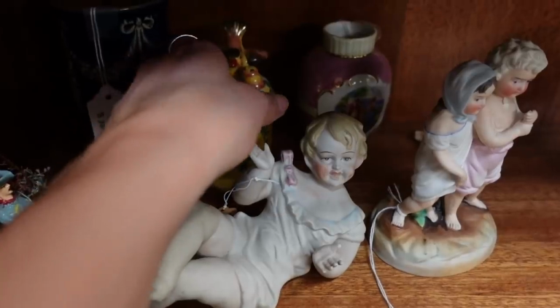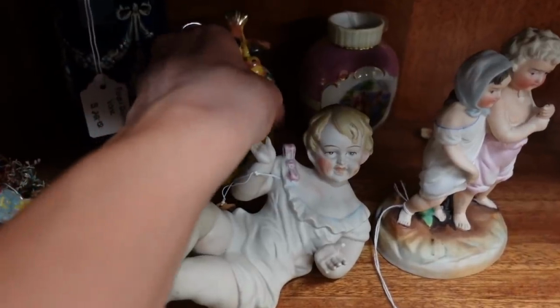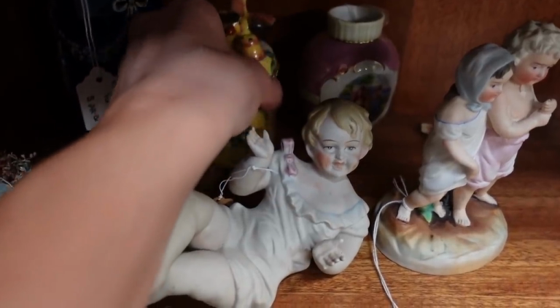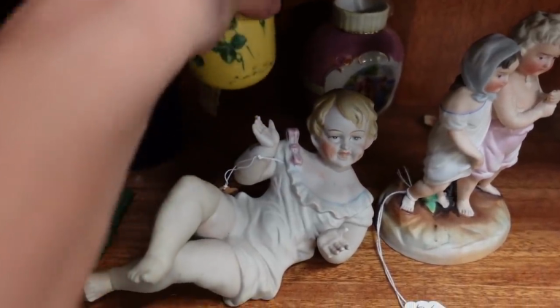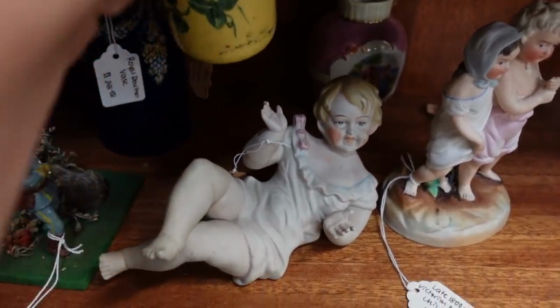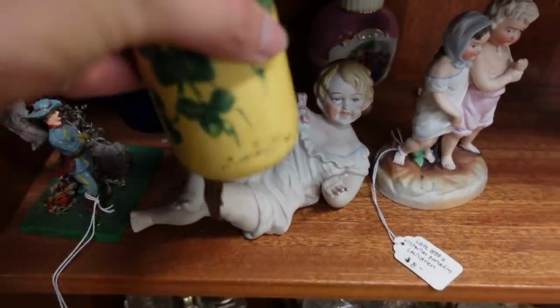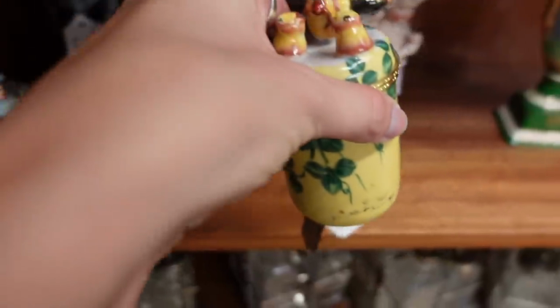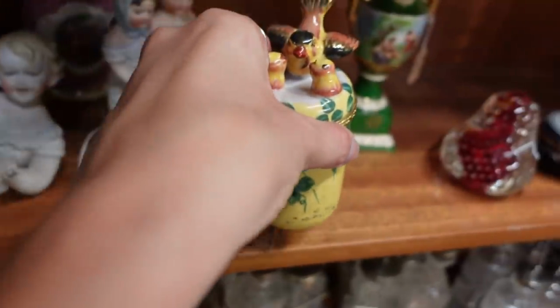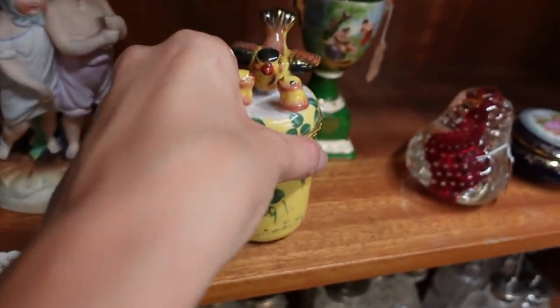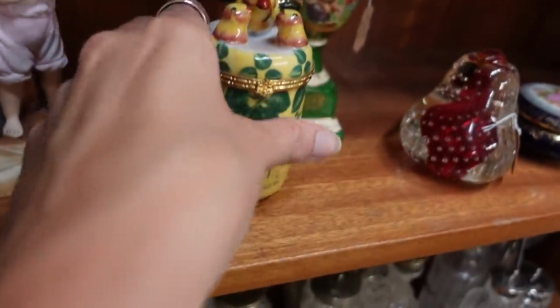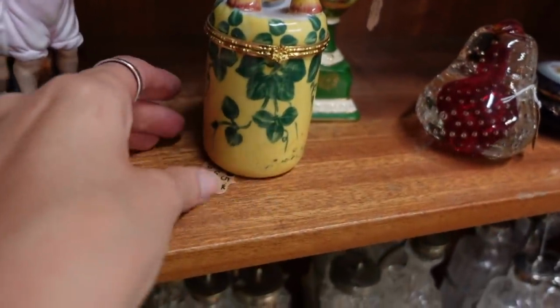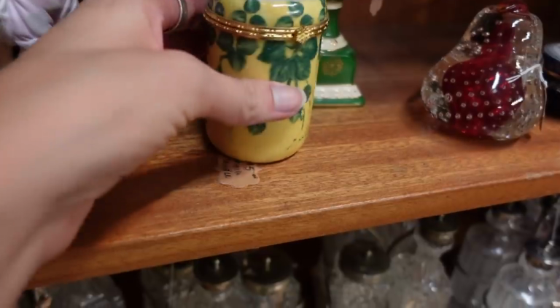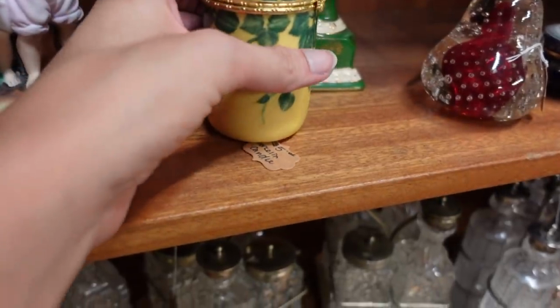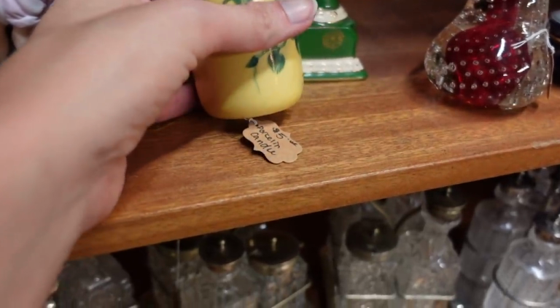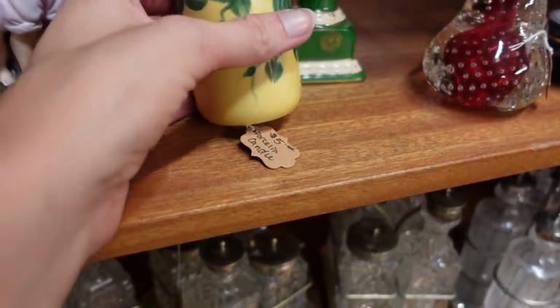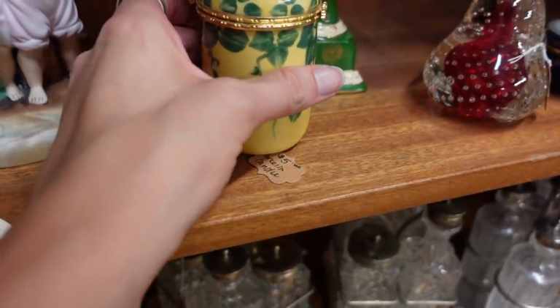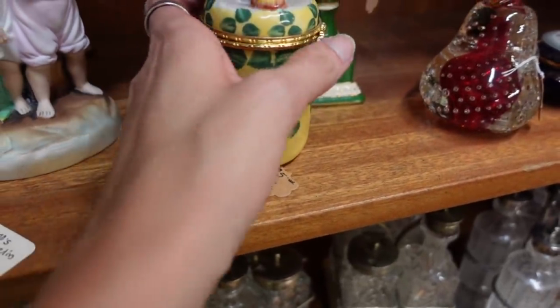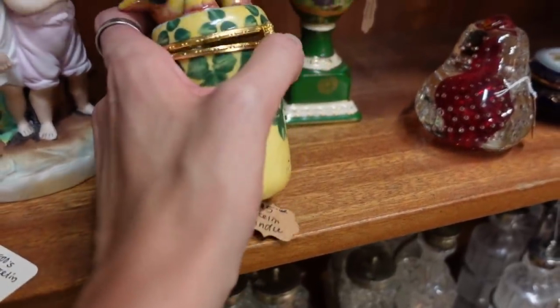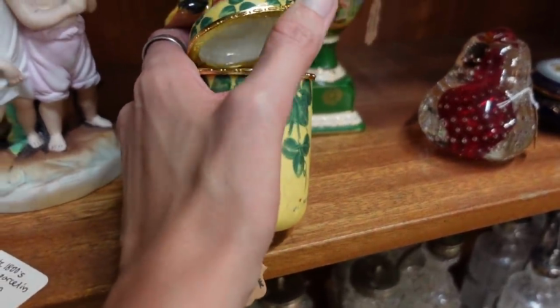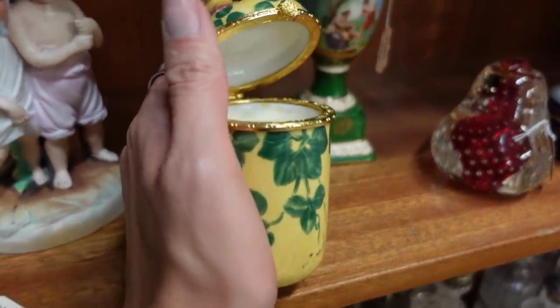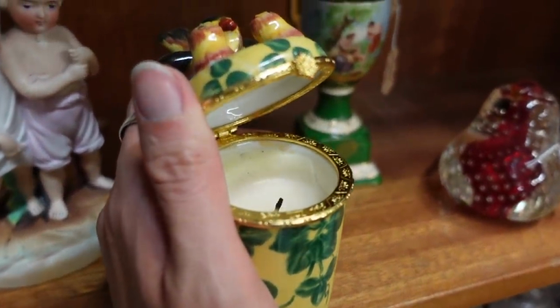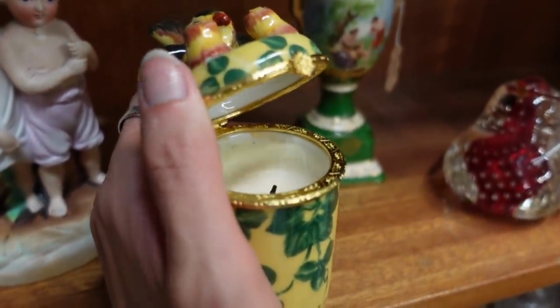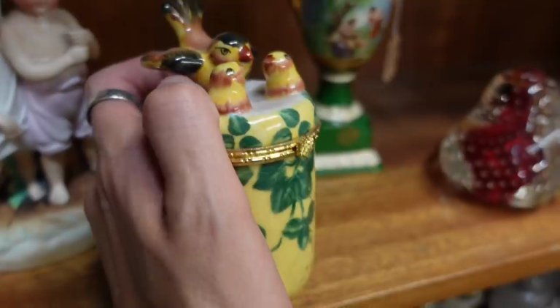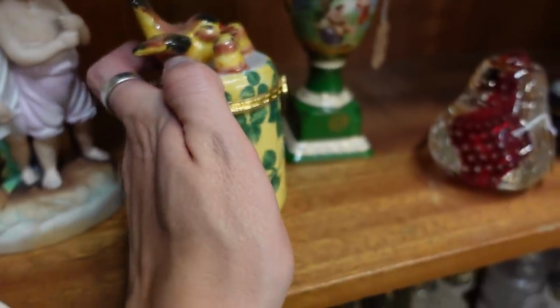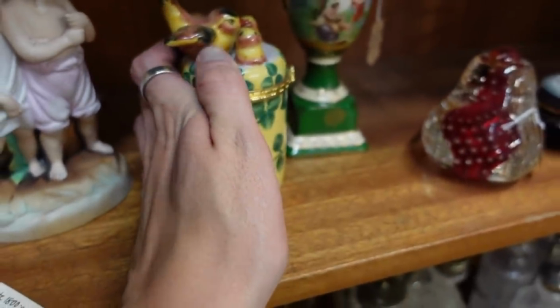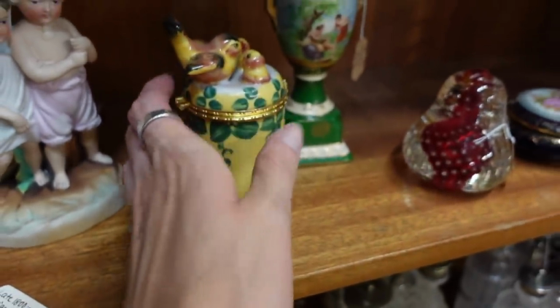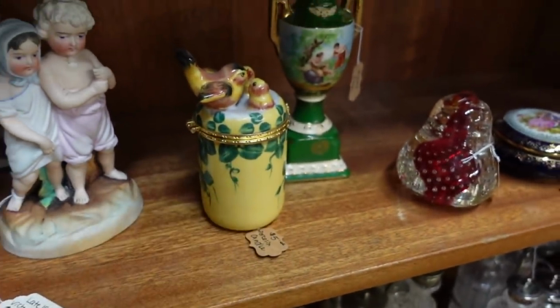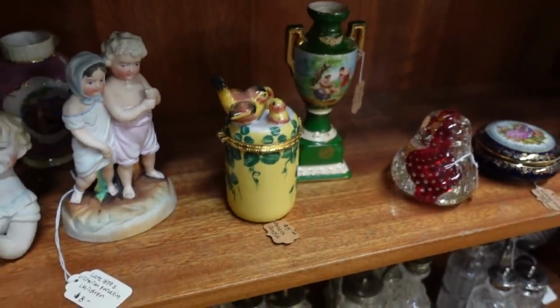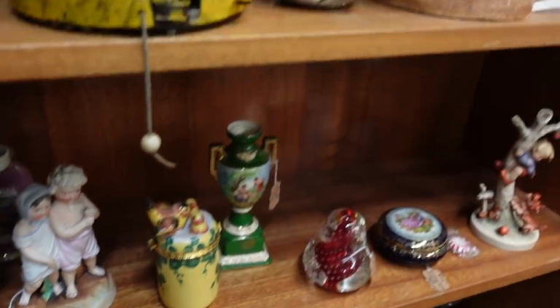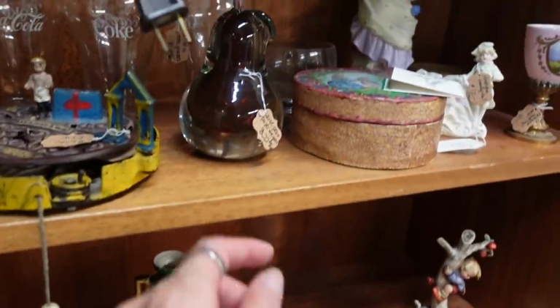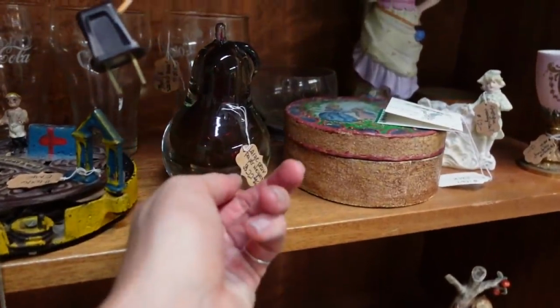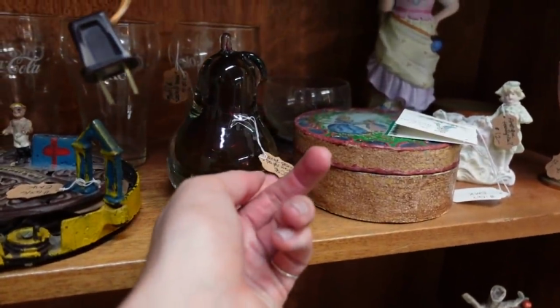The candle was what I was interested in. It had two little birdies on it — I didn't realize it was a candle. I thought it was just a little trinket box, but you can see there was a candle on the inside.